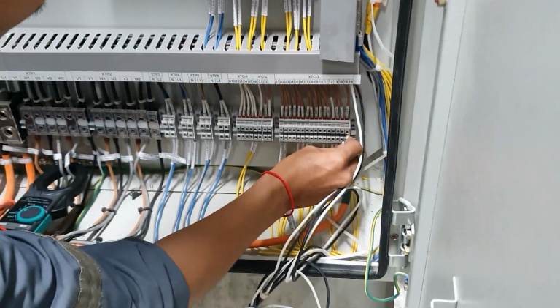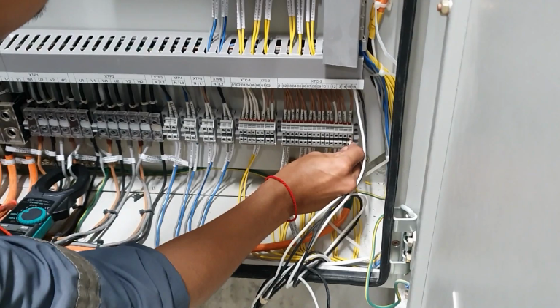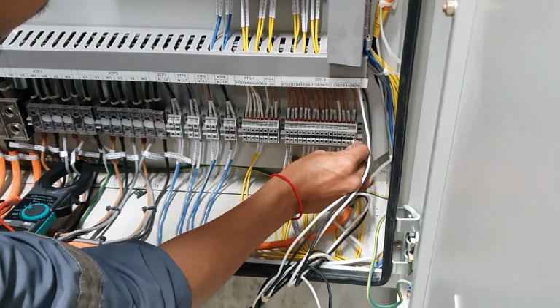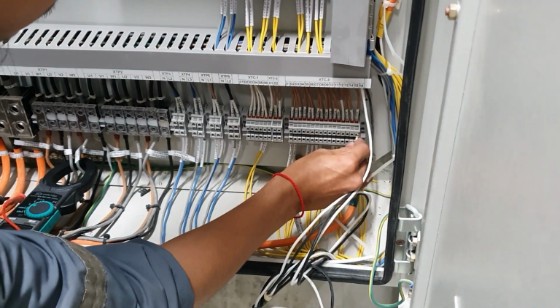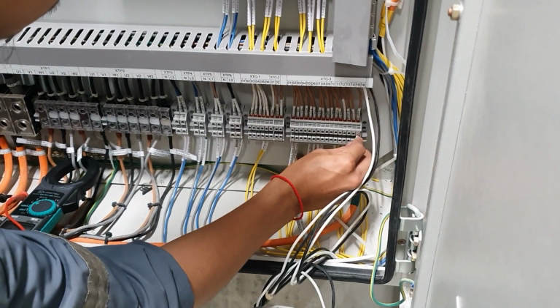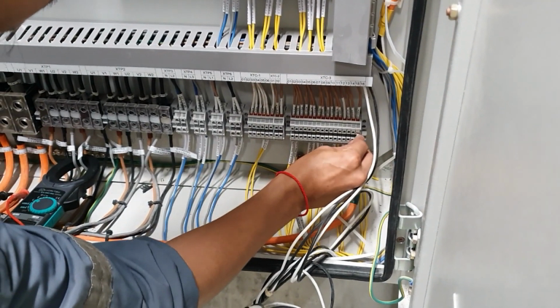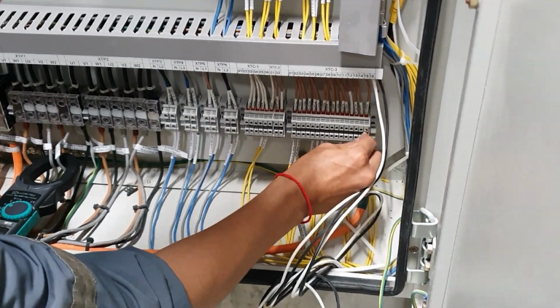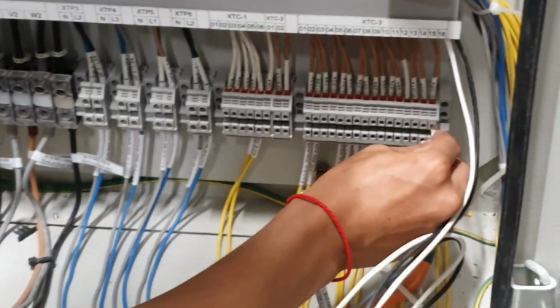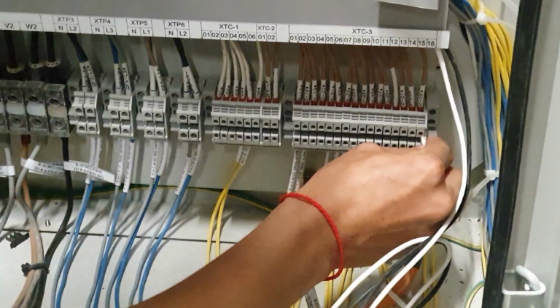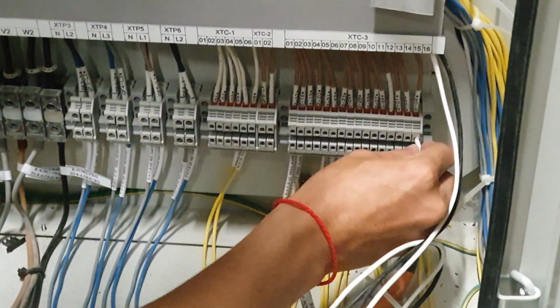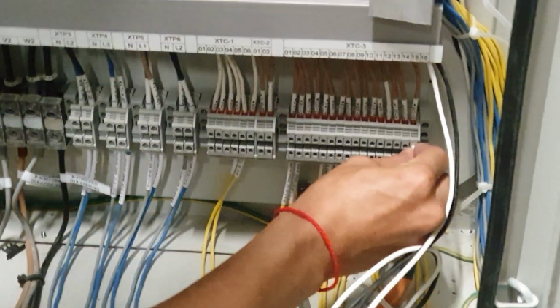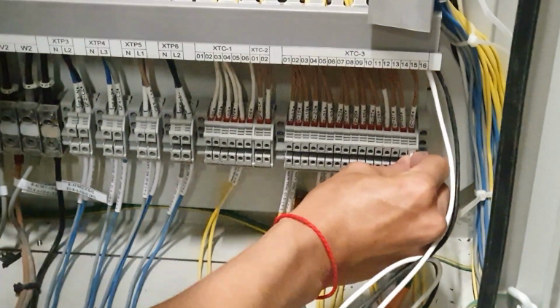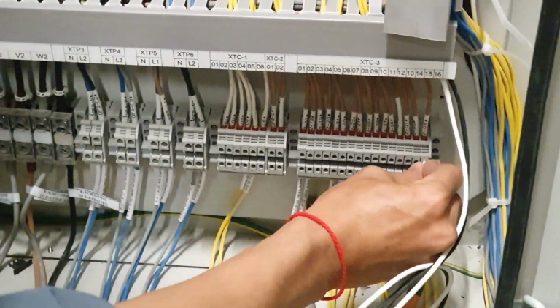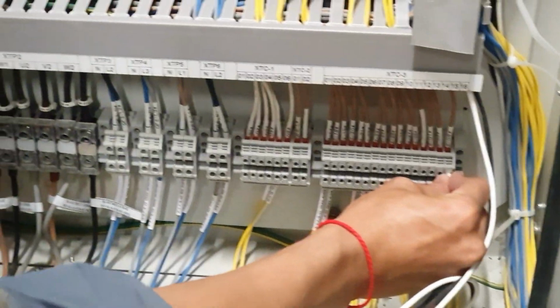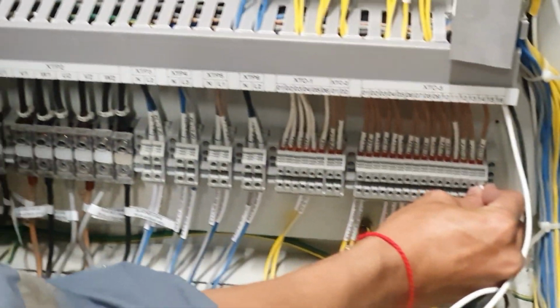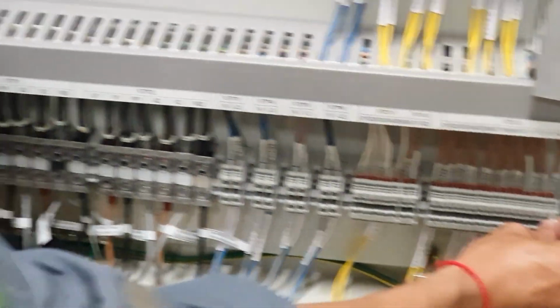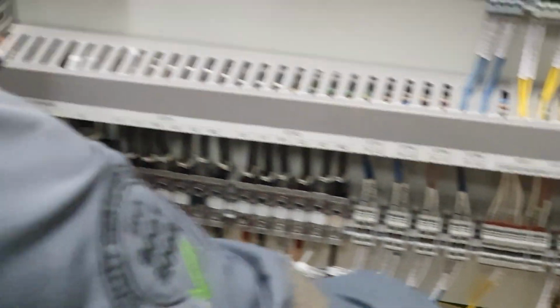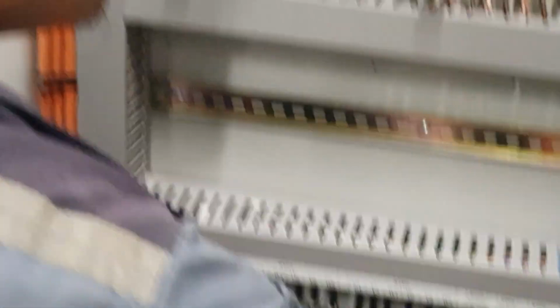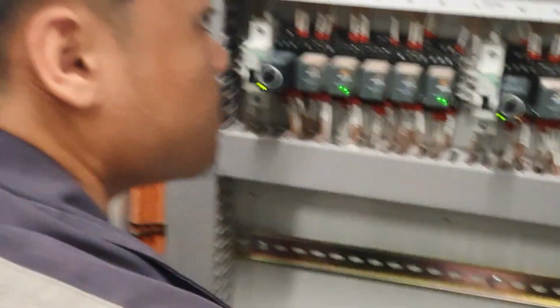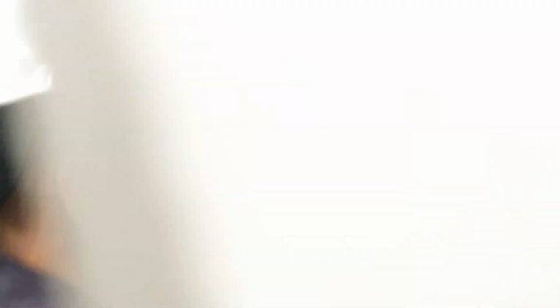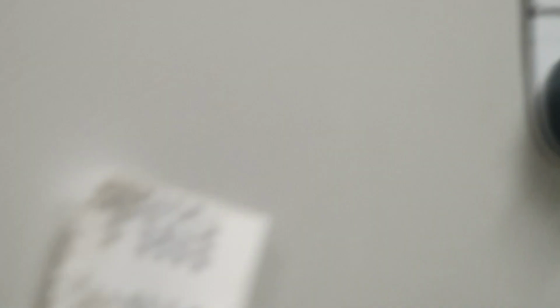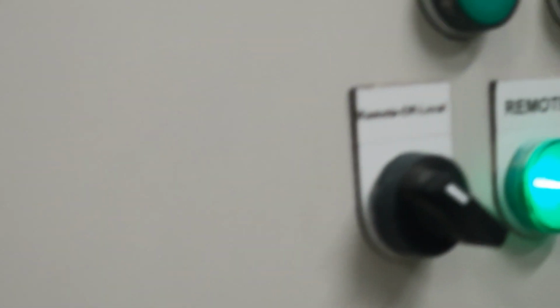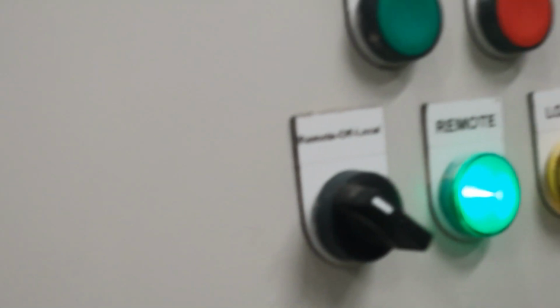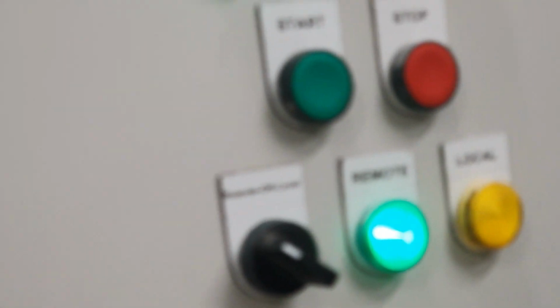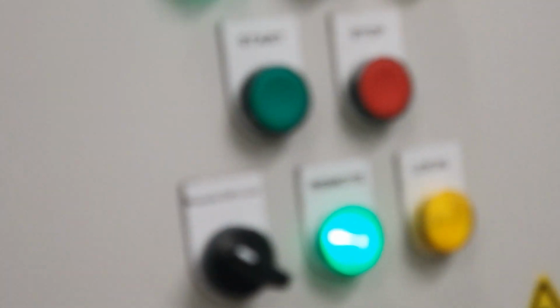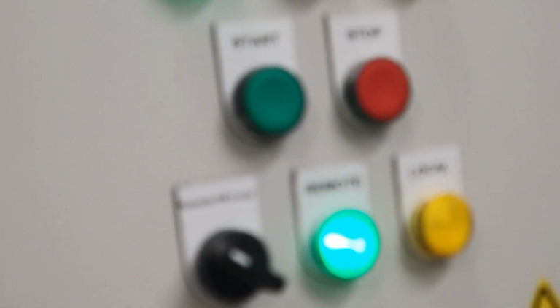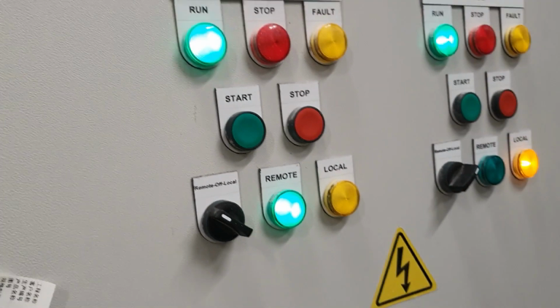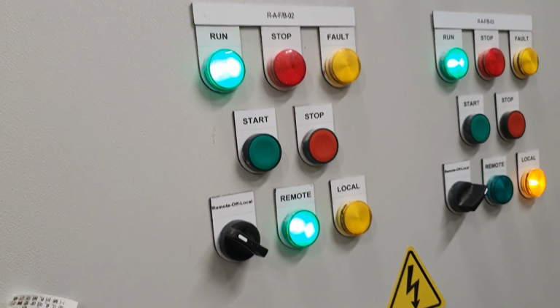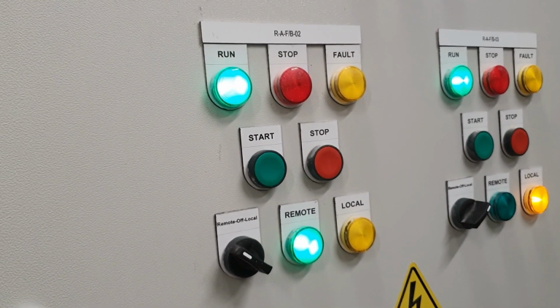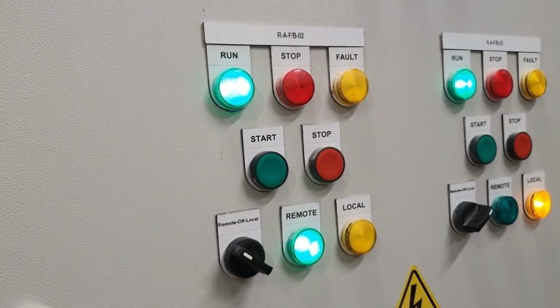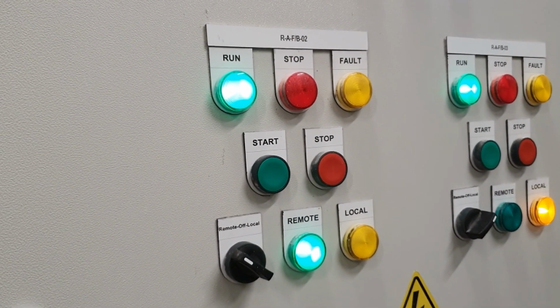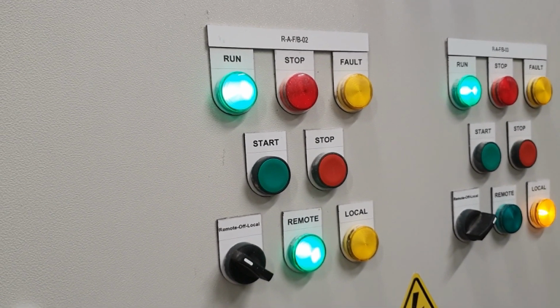Here we are testing with the fire alarm. If the fire alarm occurs, the ASU may be stopped.